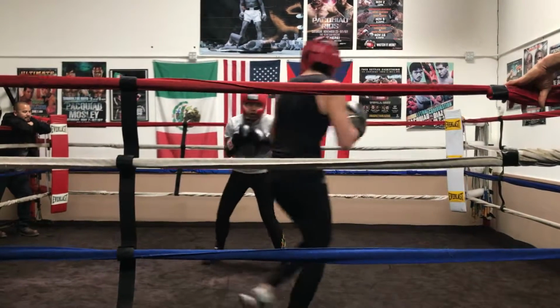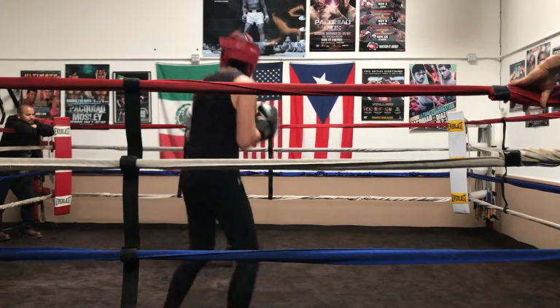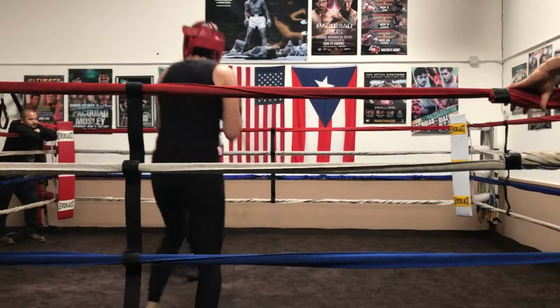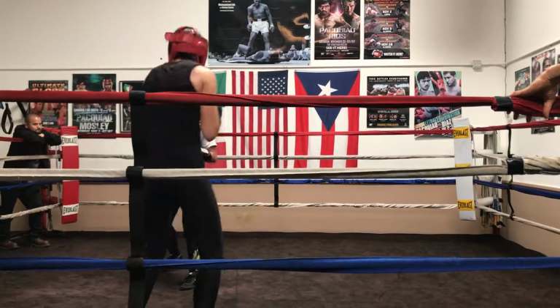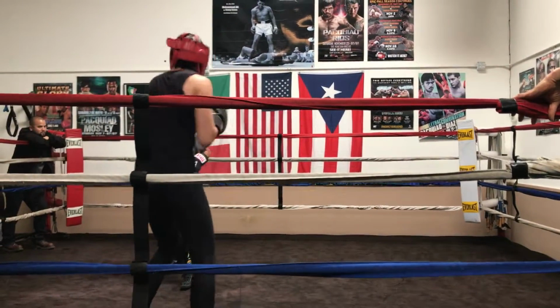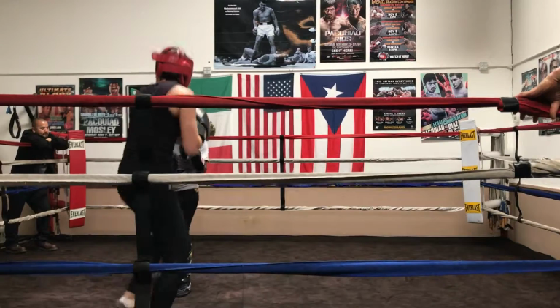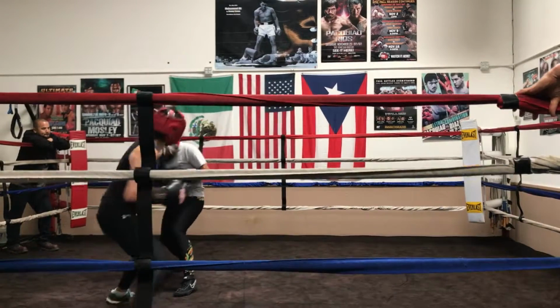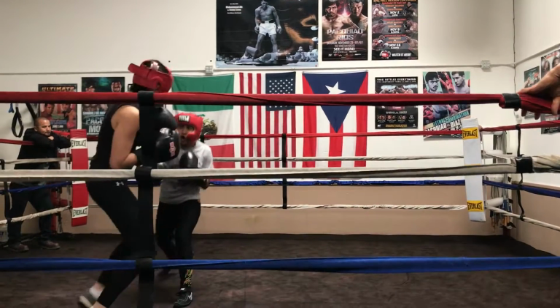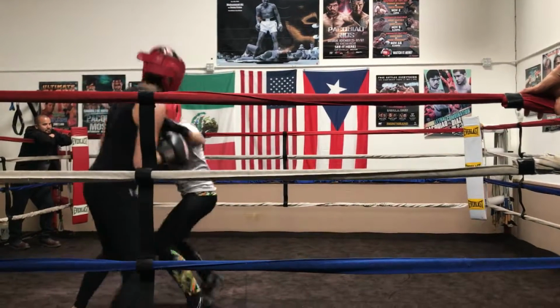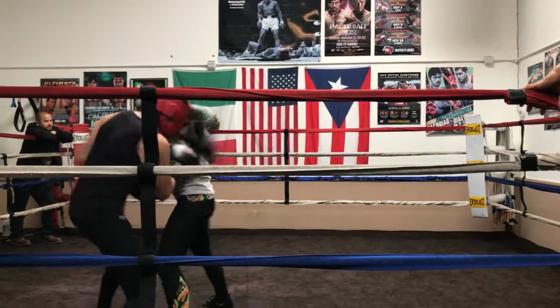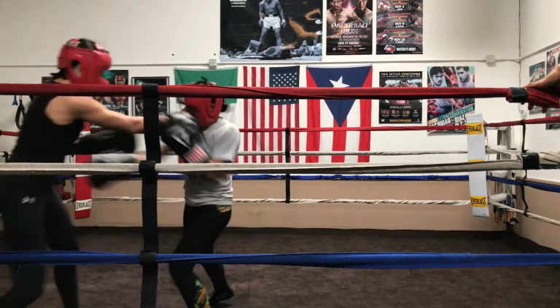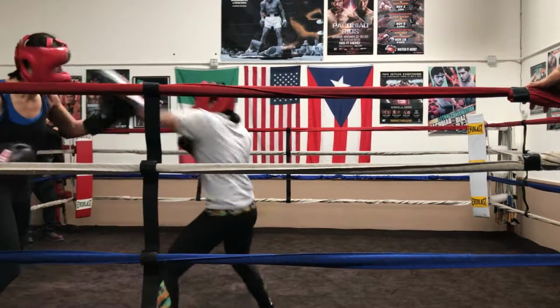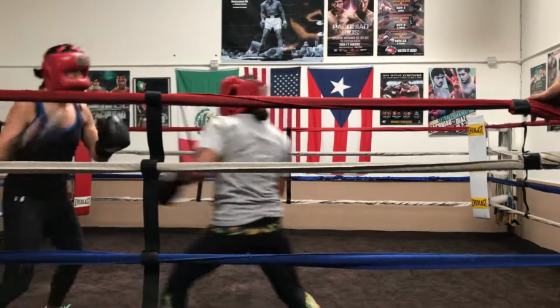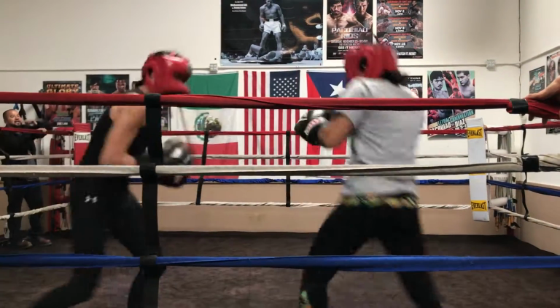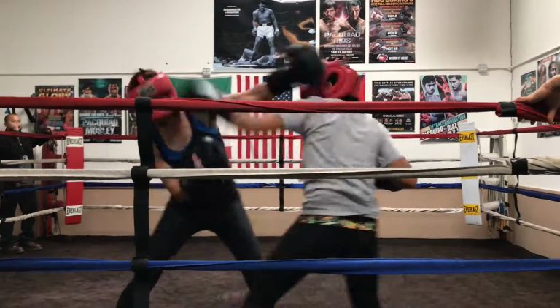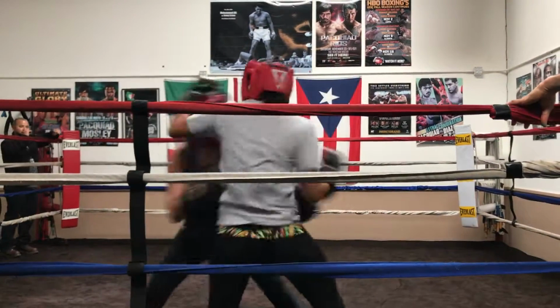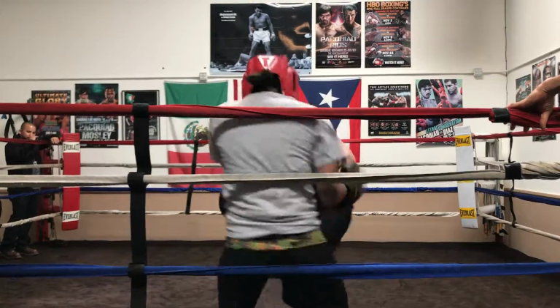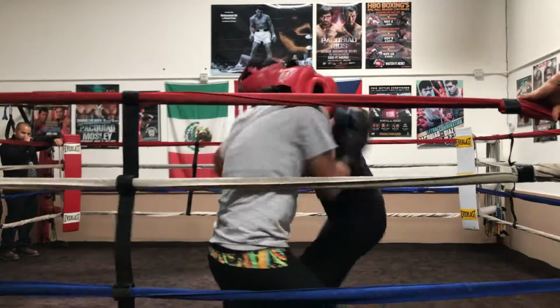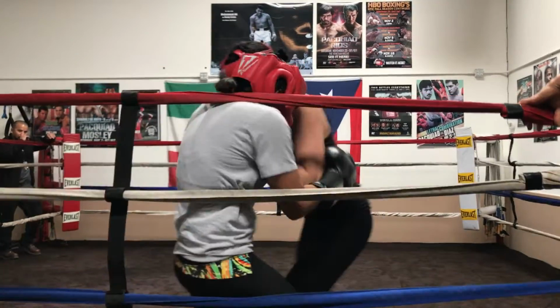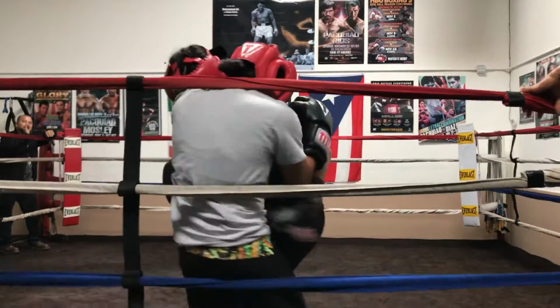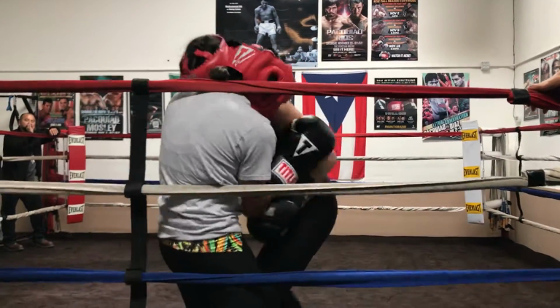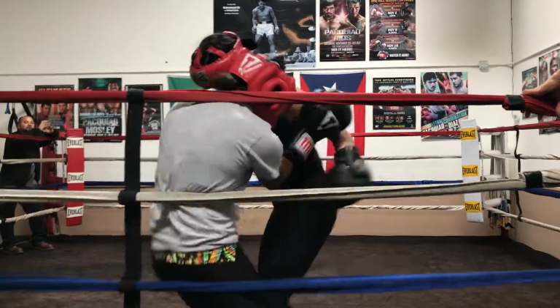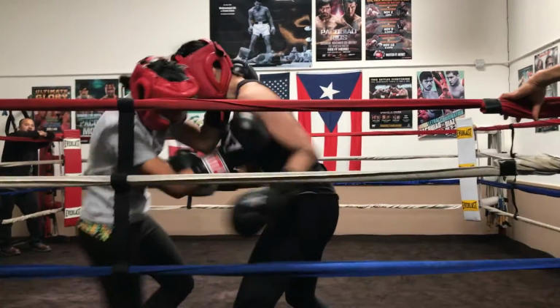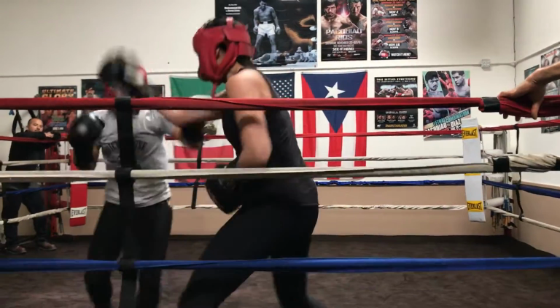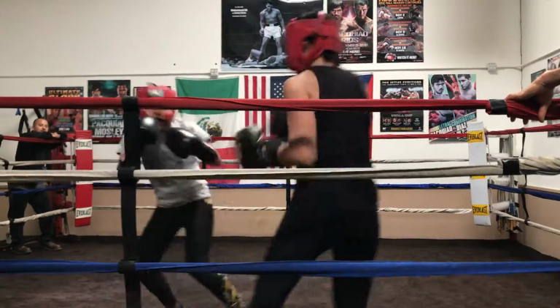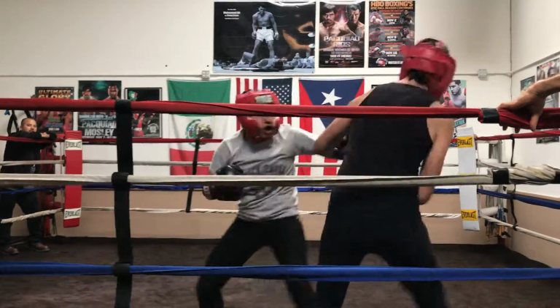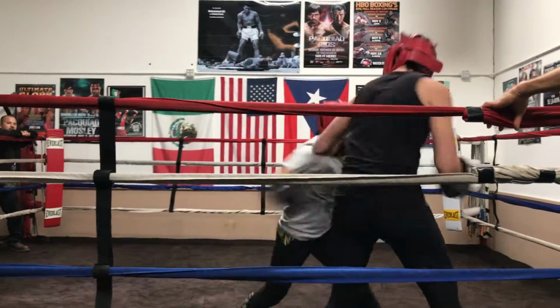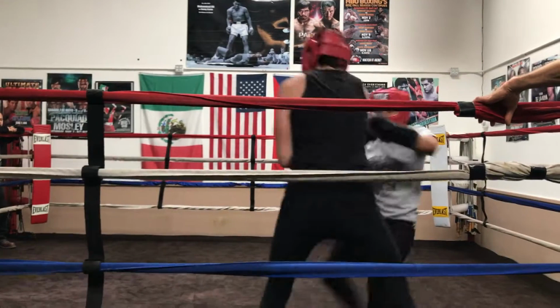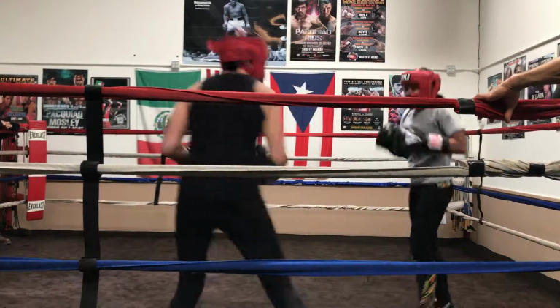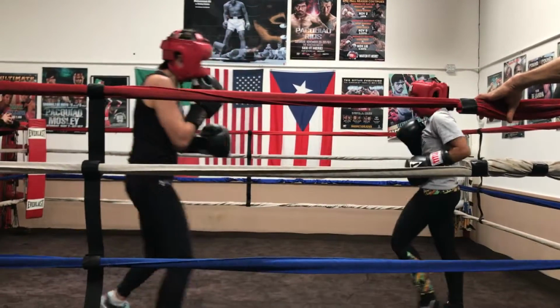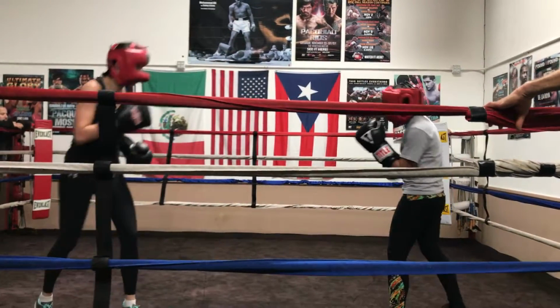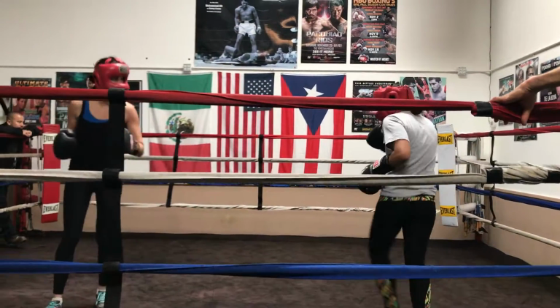In and out. Right there. Work right there. Move your head. Cross that line. Remember, she's in line. Now get inside. Right there. Pop, pop, pop. There you go. Hook. There you go. Now move your head. Go all the way in. There you go. Very good.